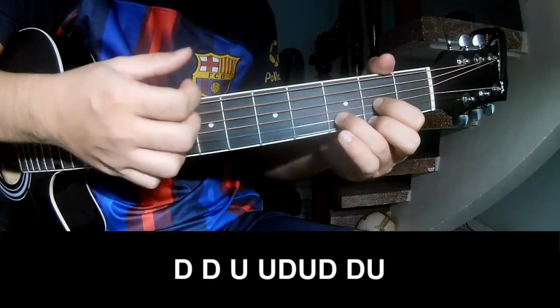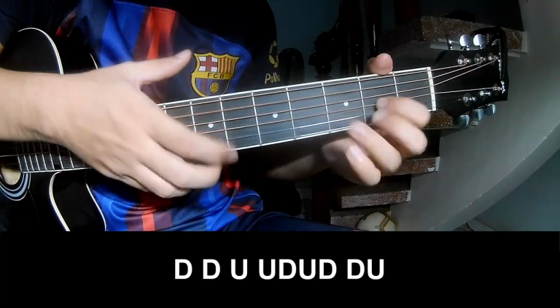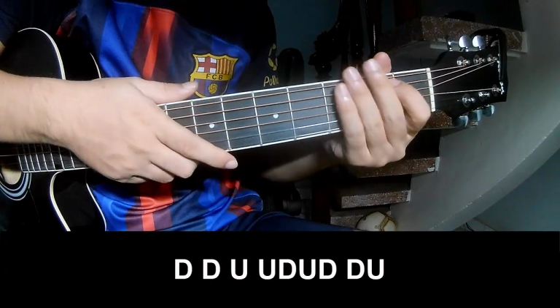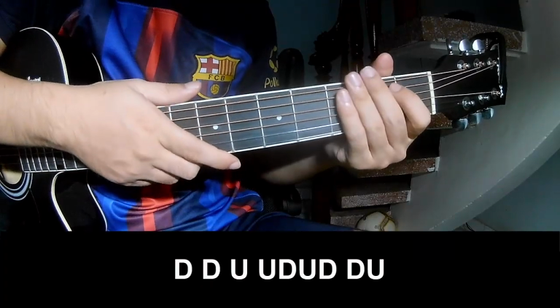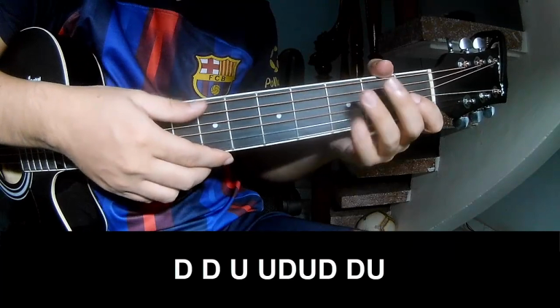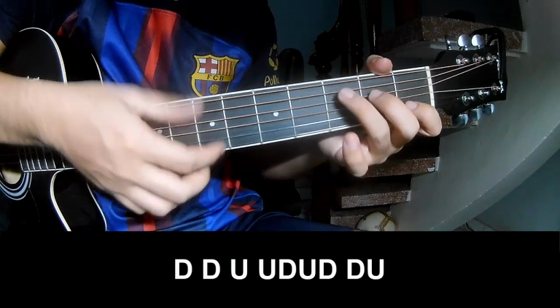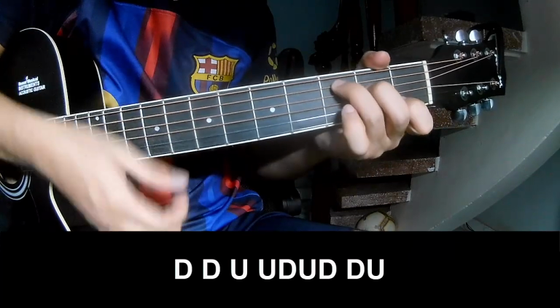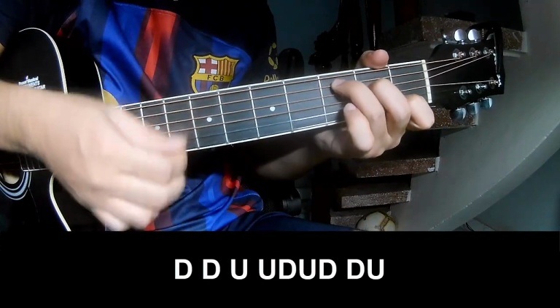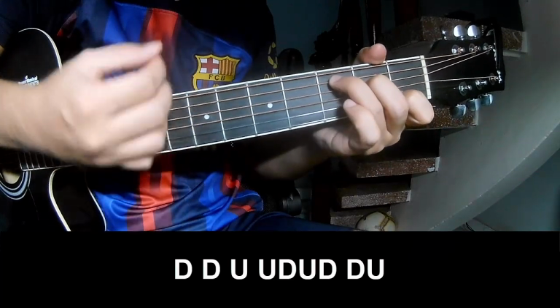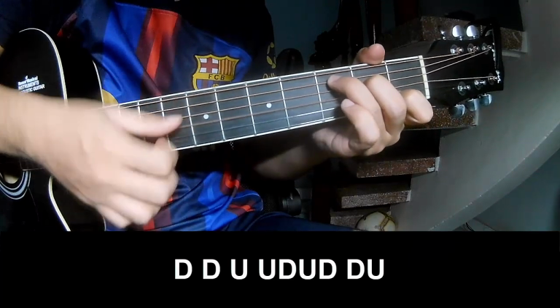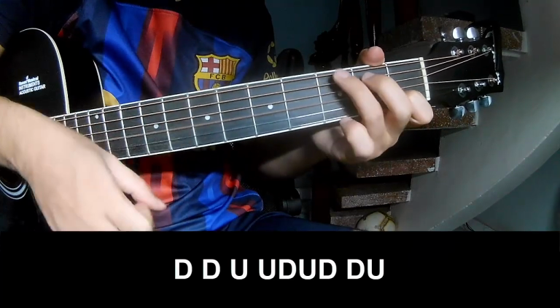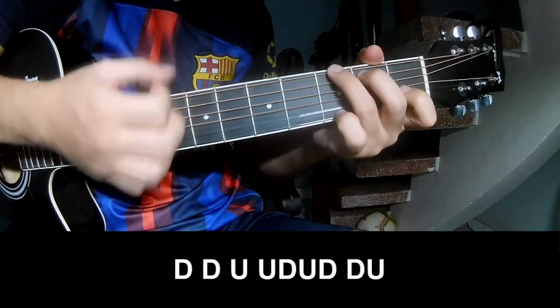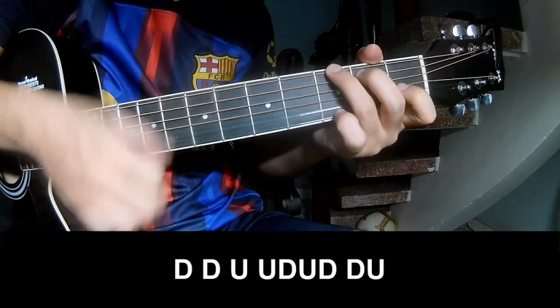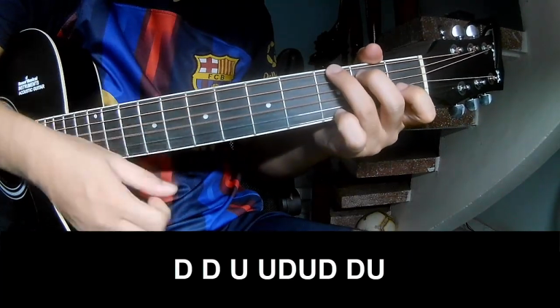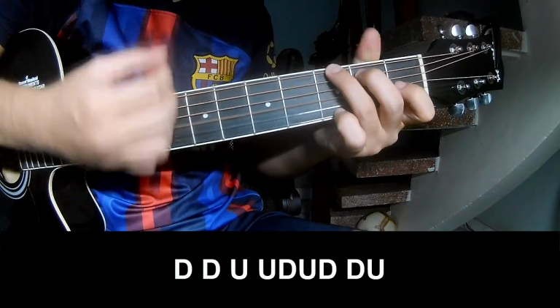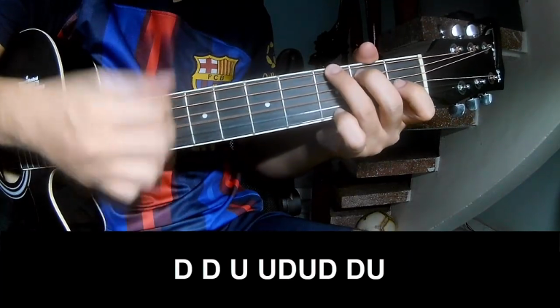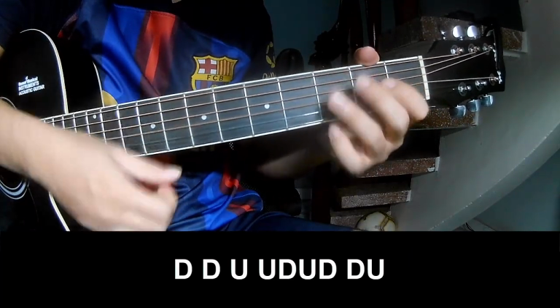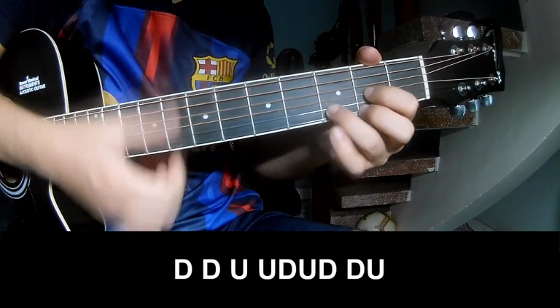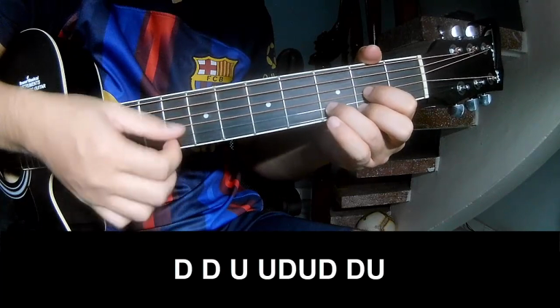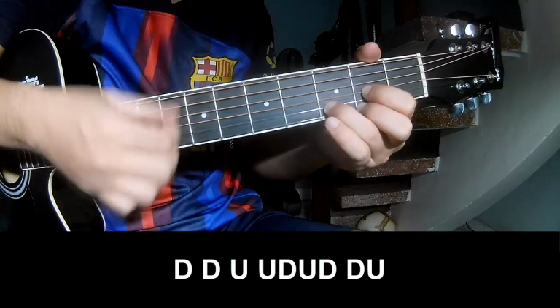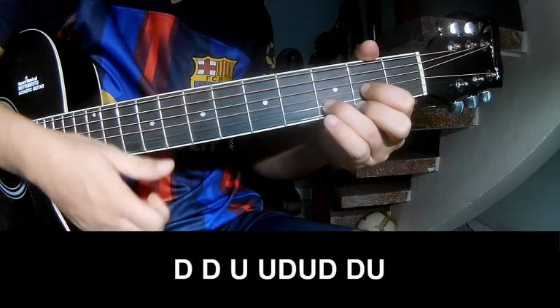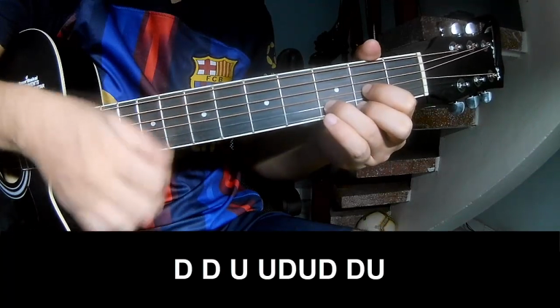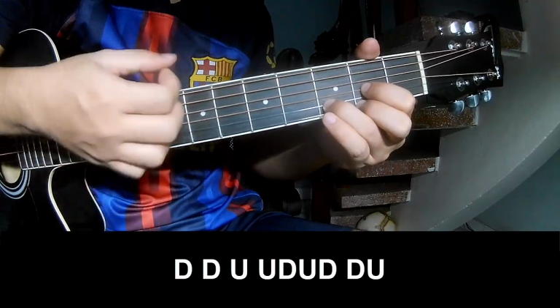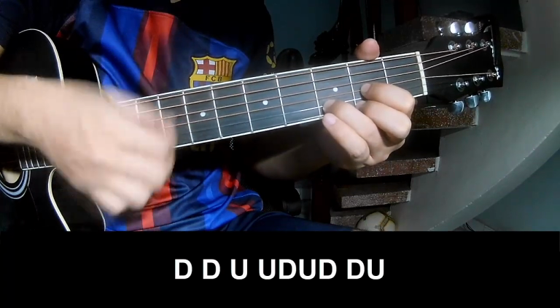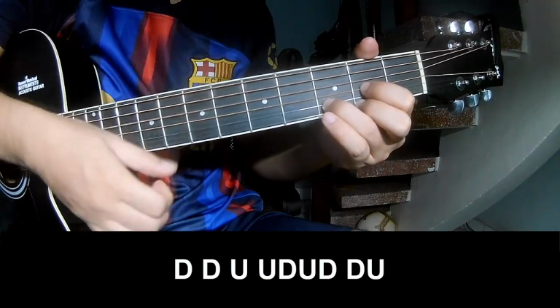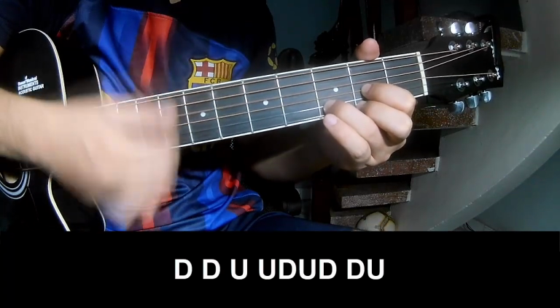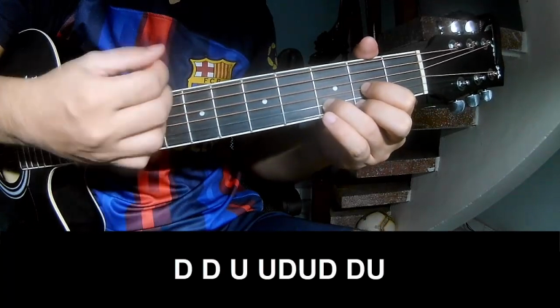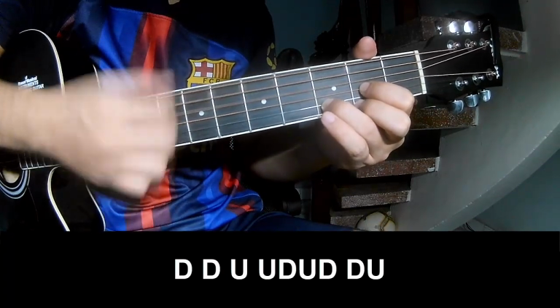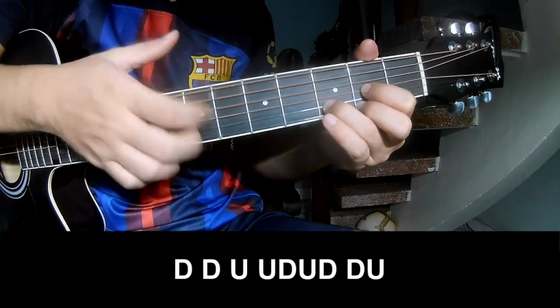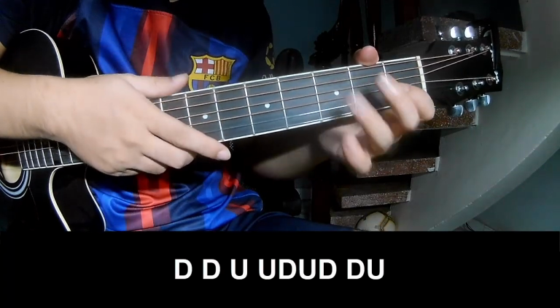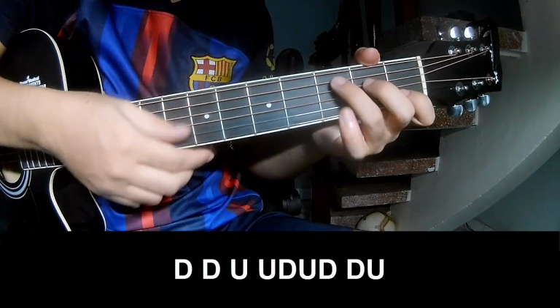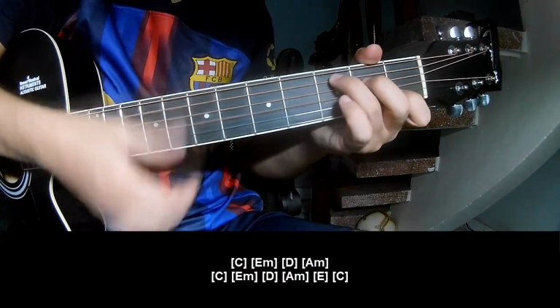Choose chords to play down, down, up, up, down, up, down, up, down, down, up and play along C.